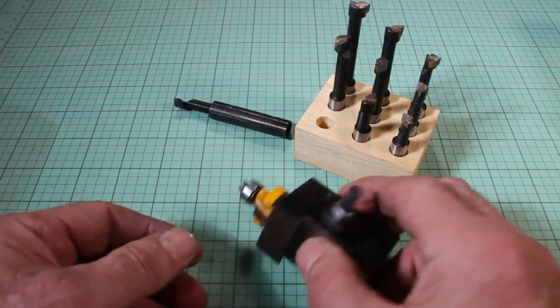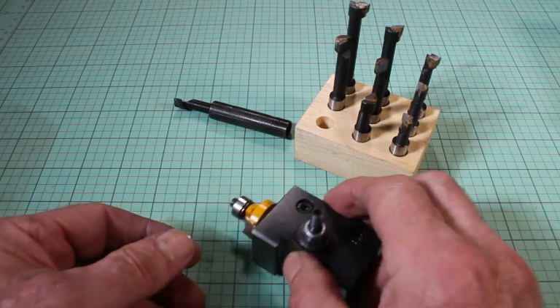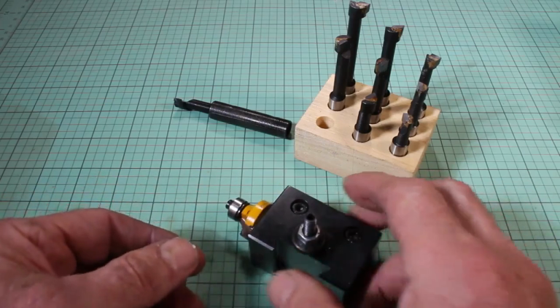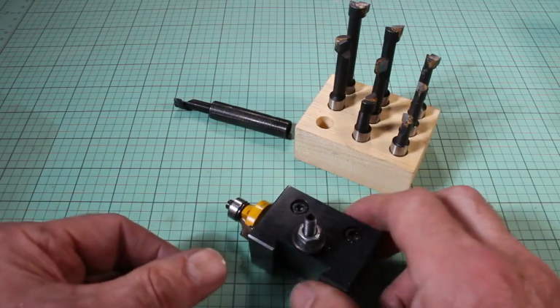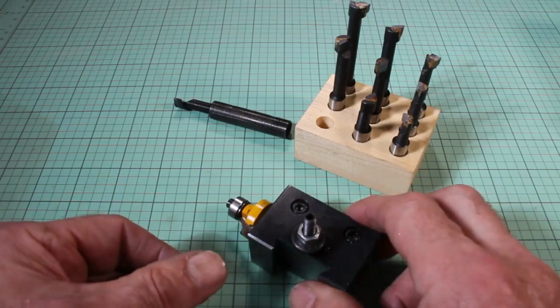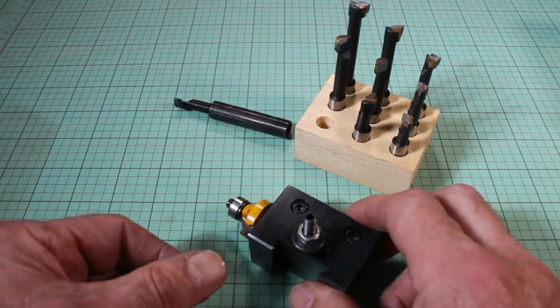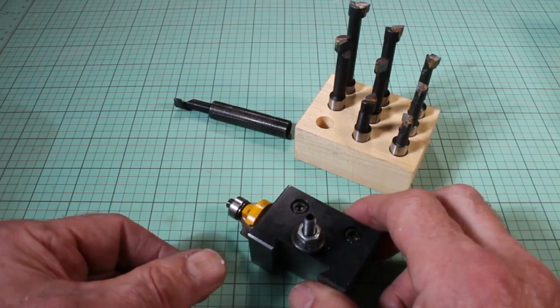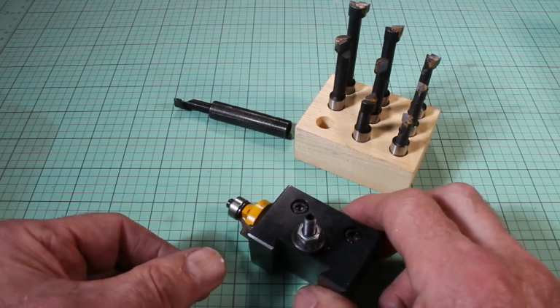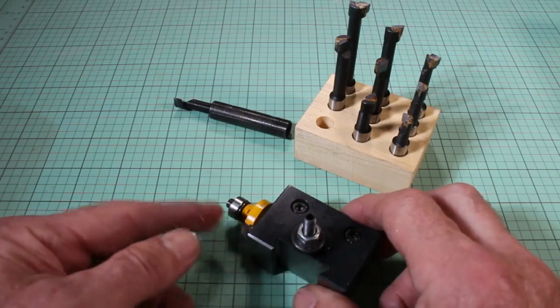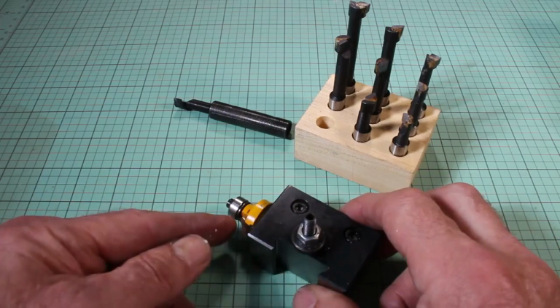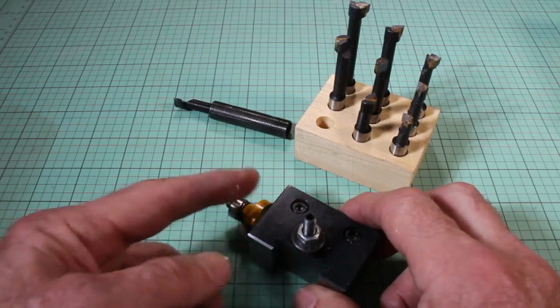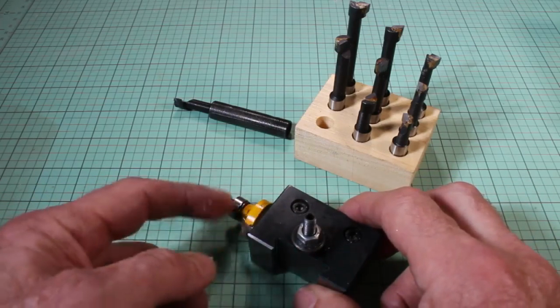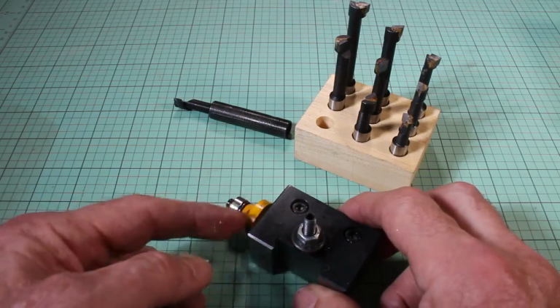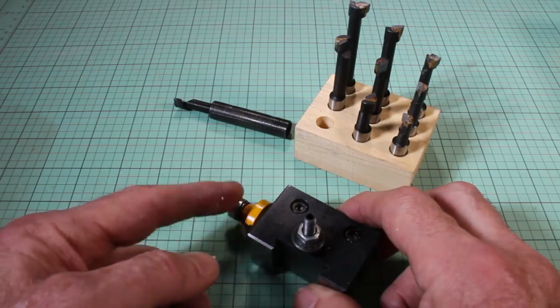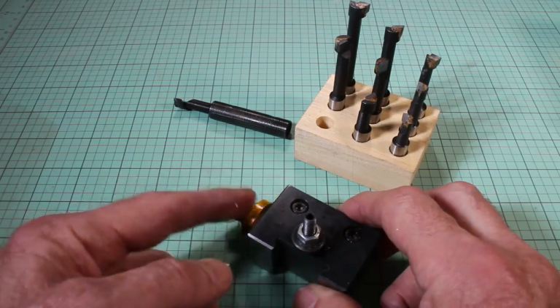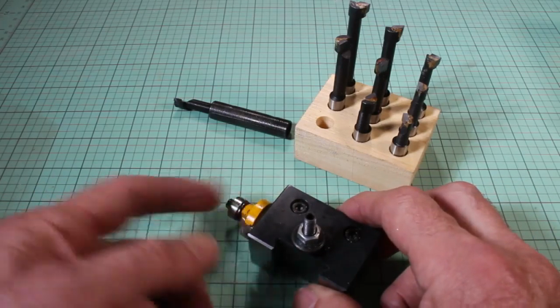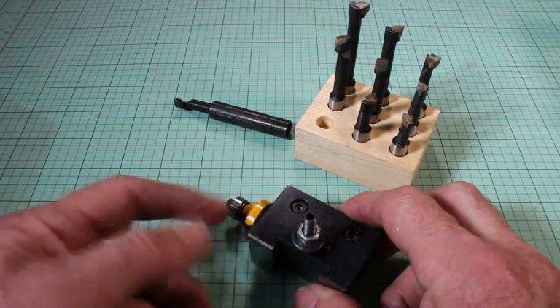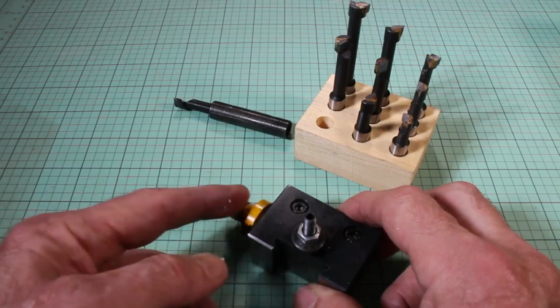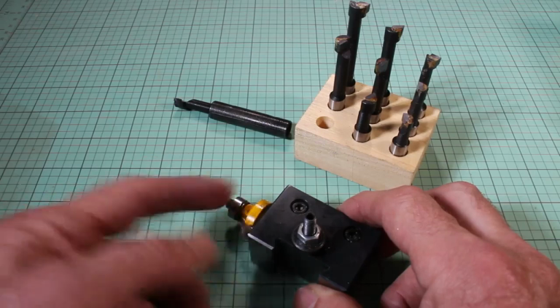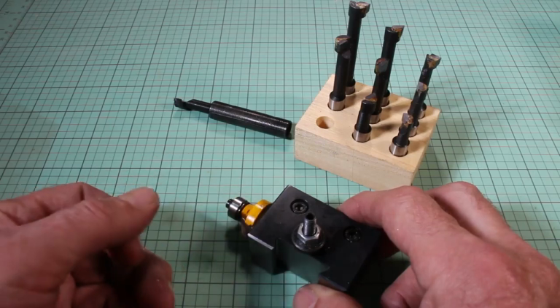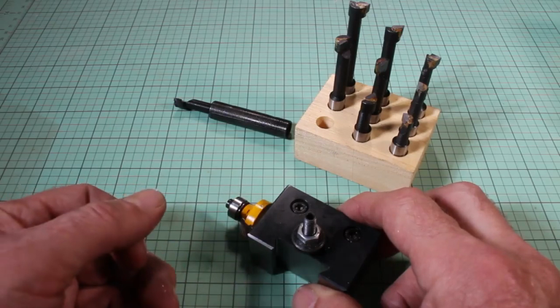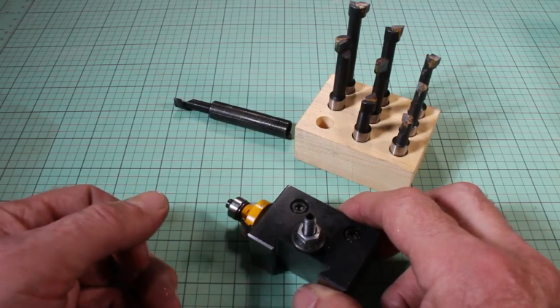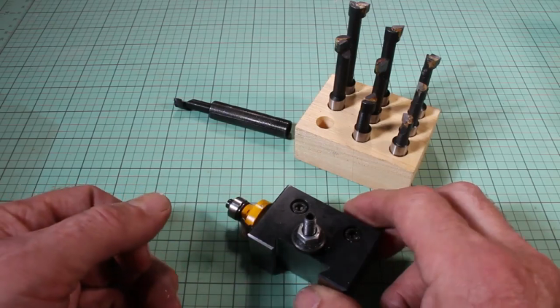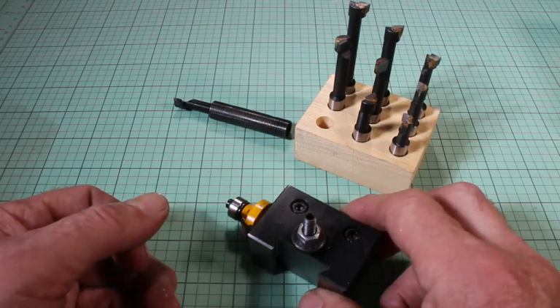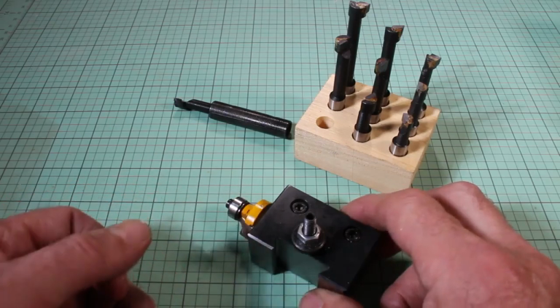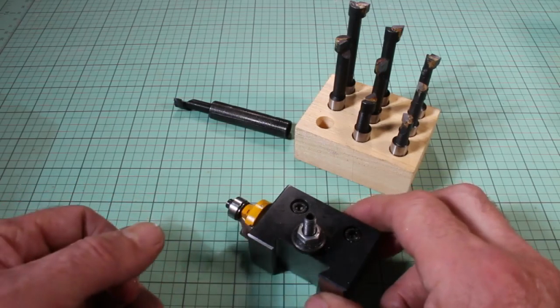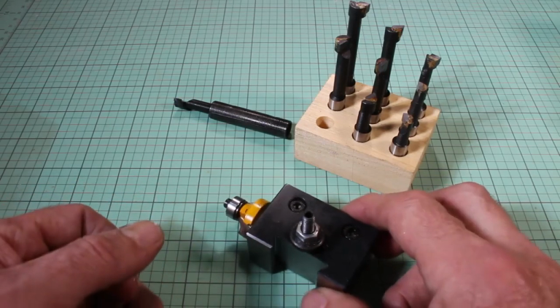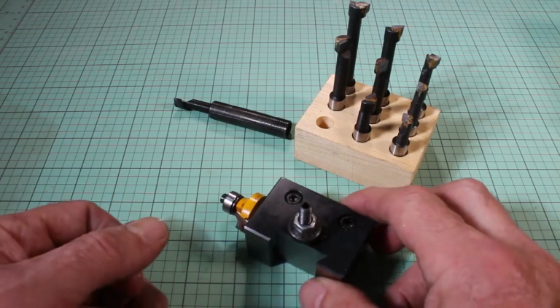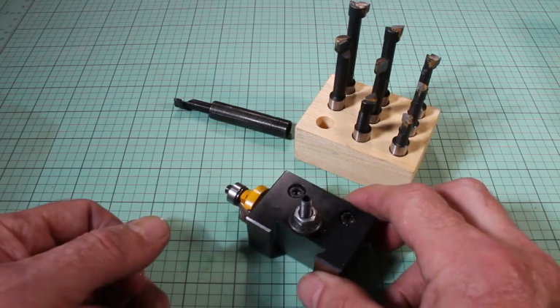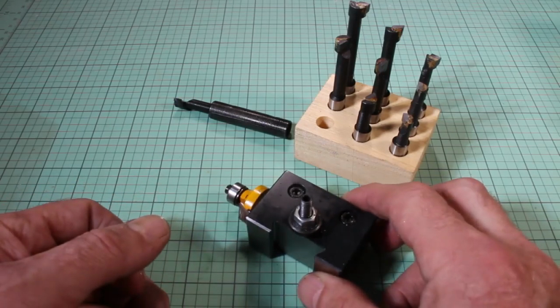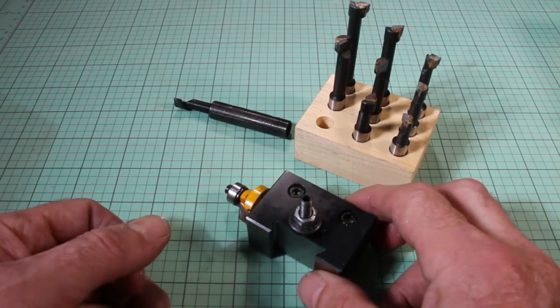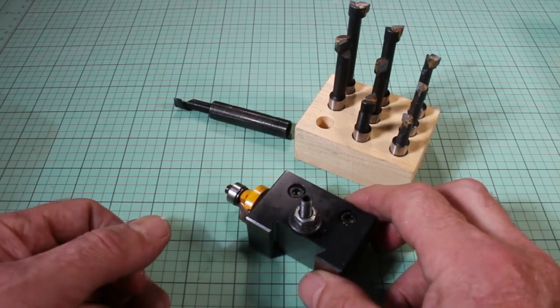If I were to spin up the lathe to a very high speed to match the kind of RPMs that this would see when it's encountering wood or metal, I think I might be onto something here.